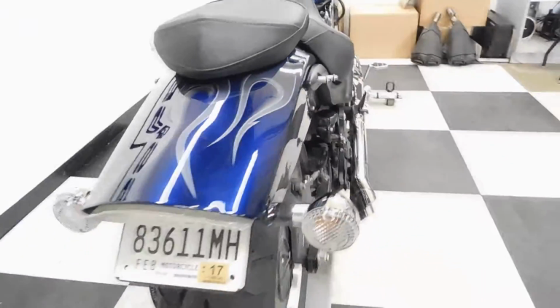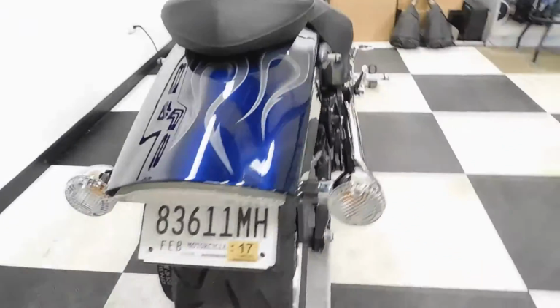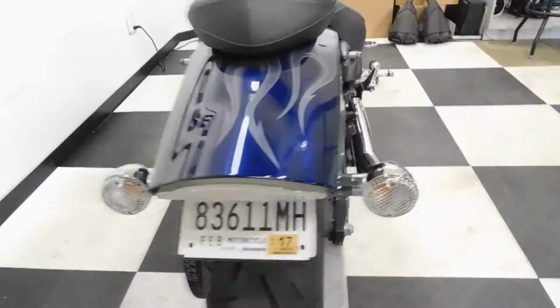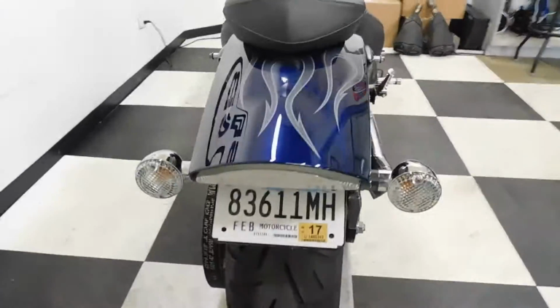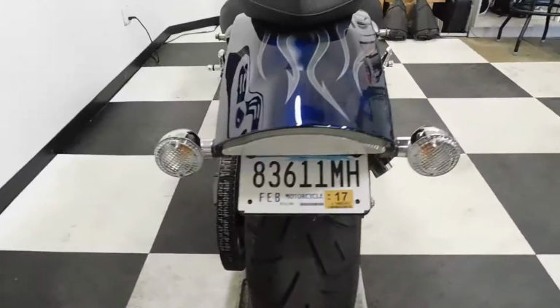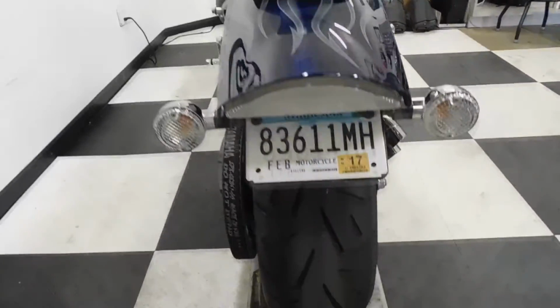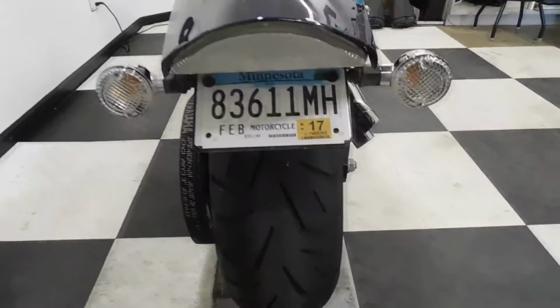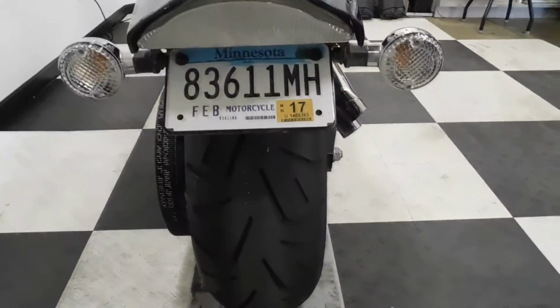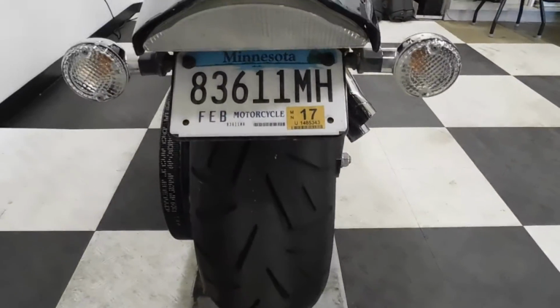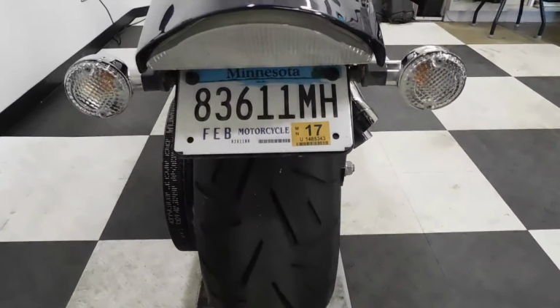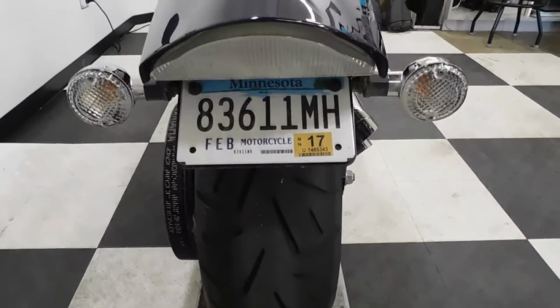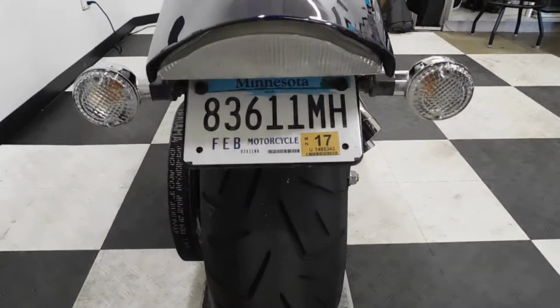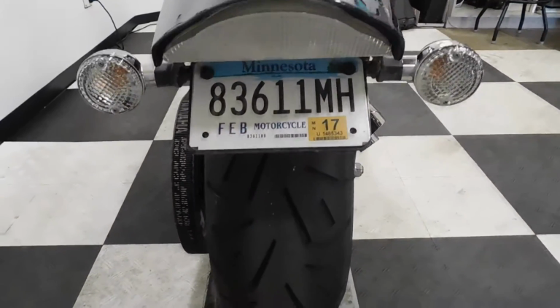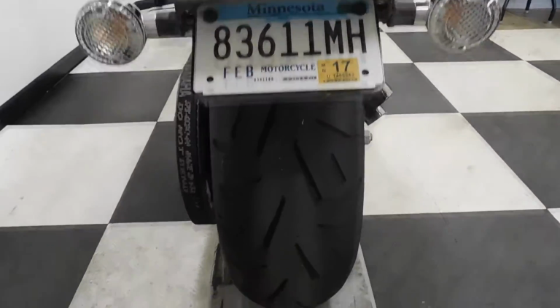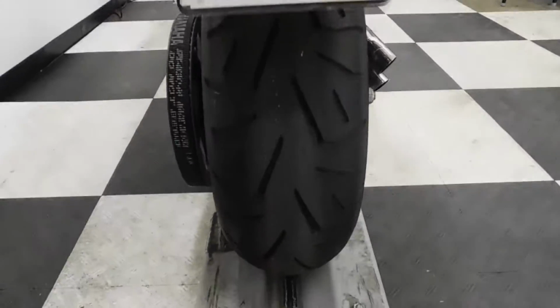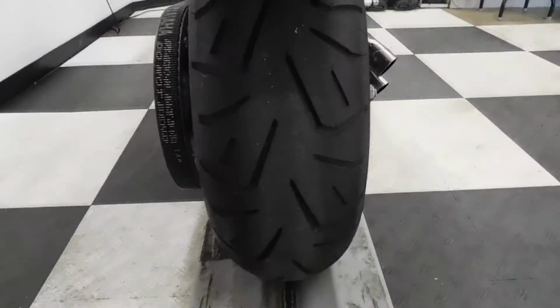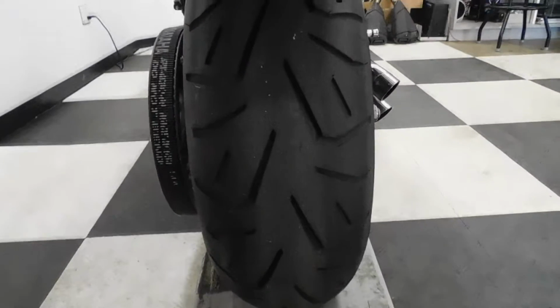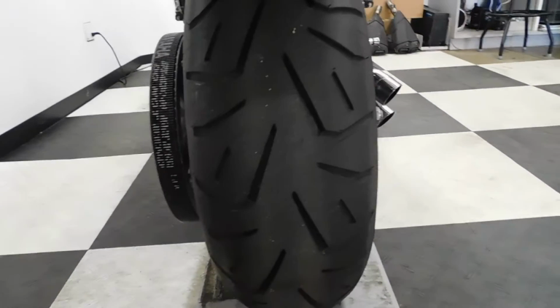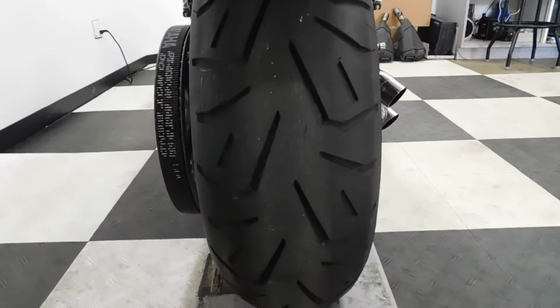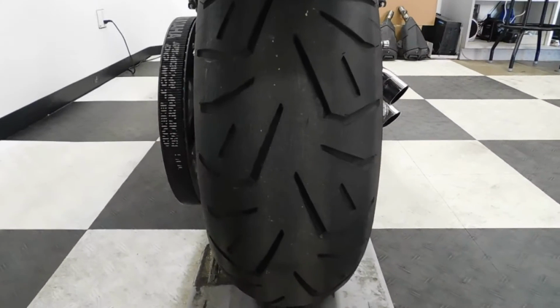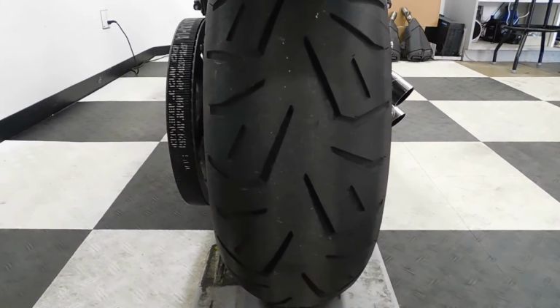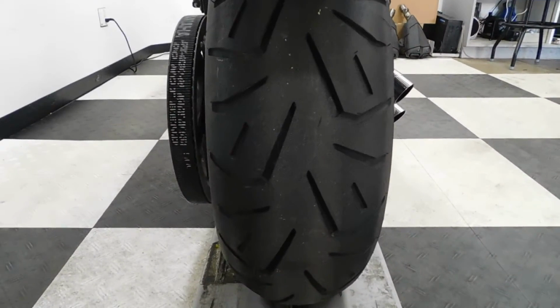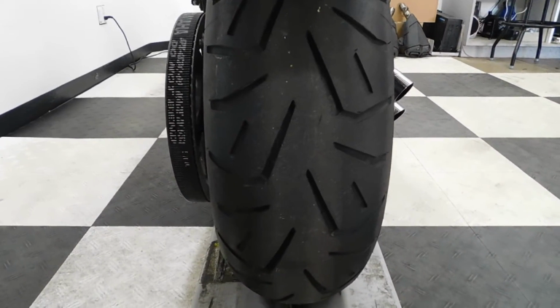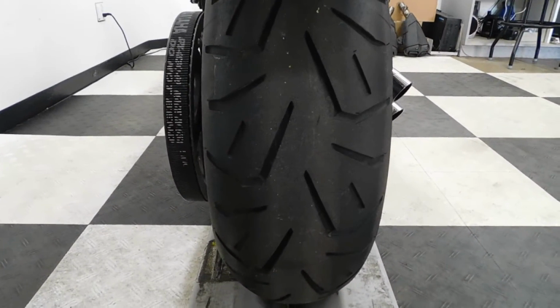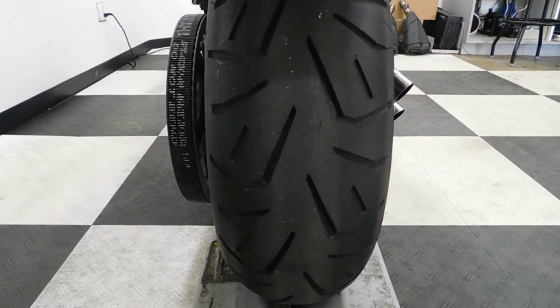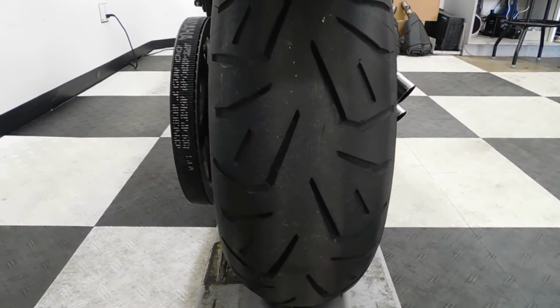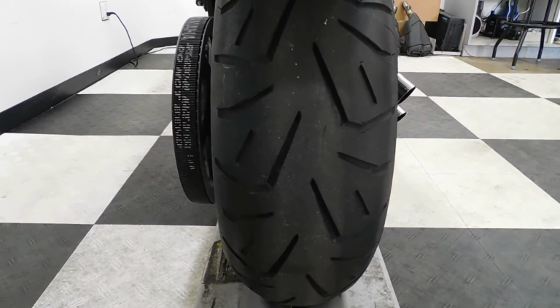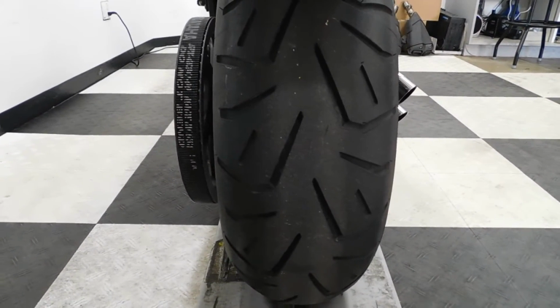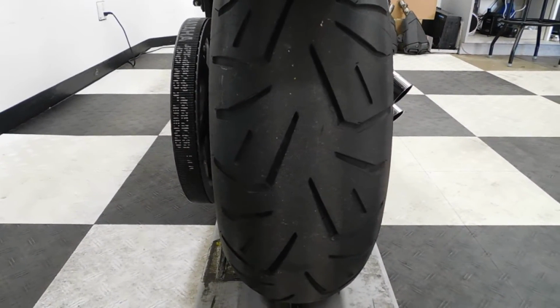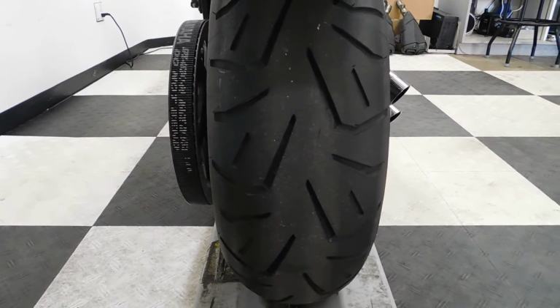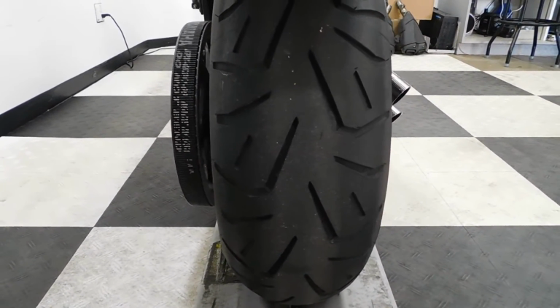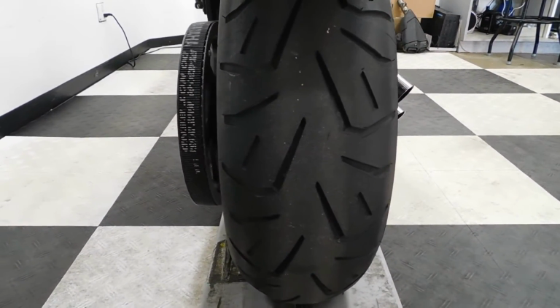This bike also comes with a fender eliminator, and as you can tell, the back tire is in excellent condition with a lot of miles left on it.